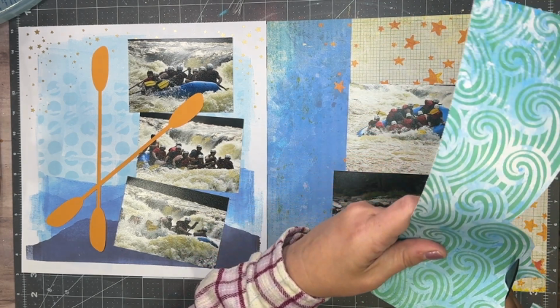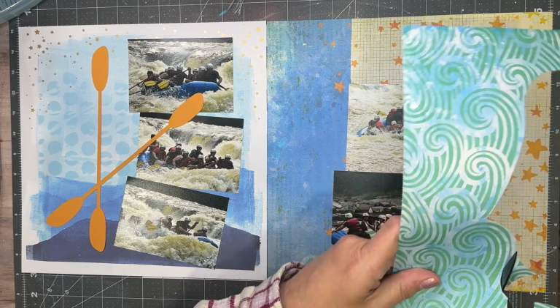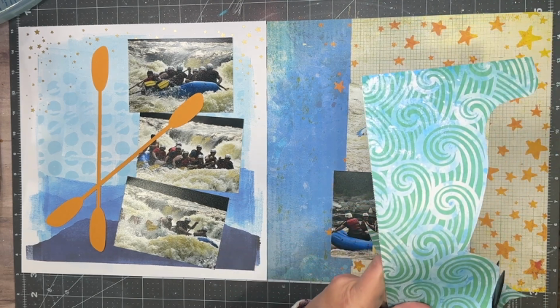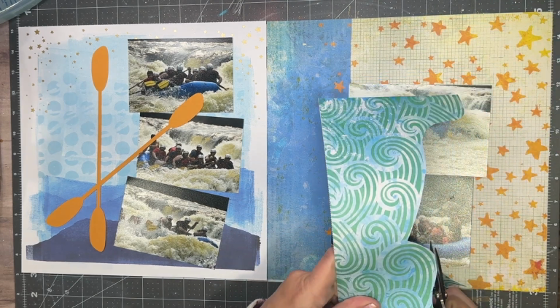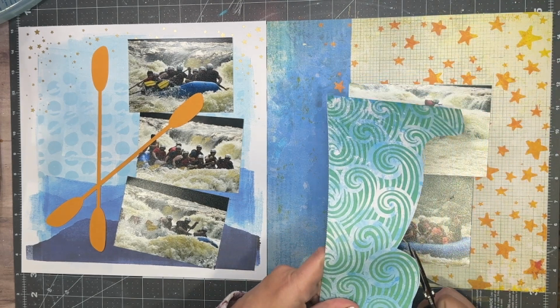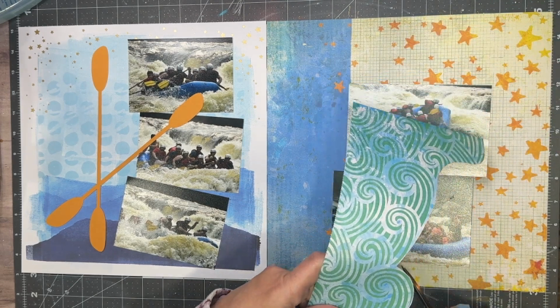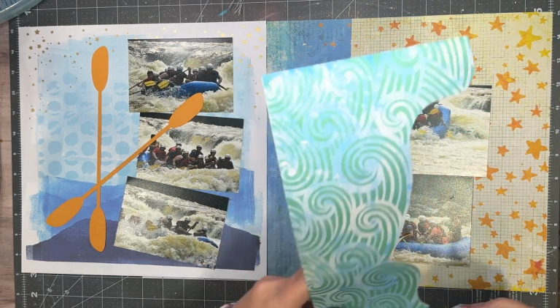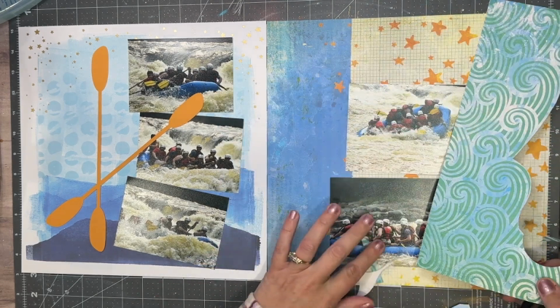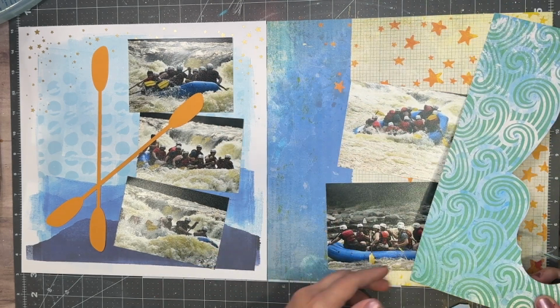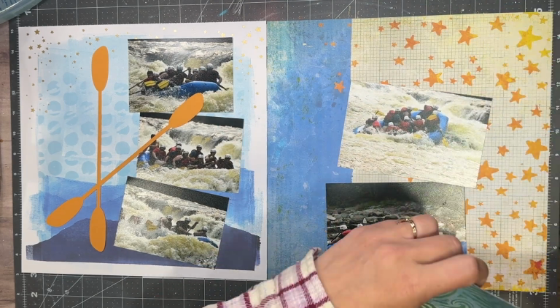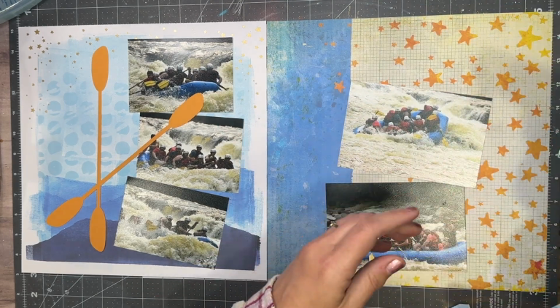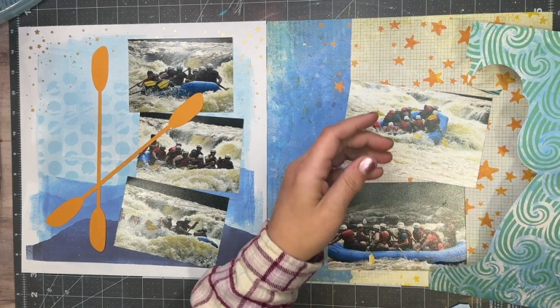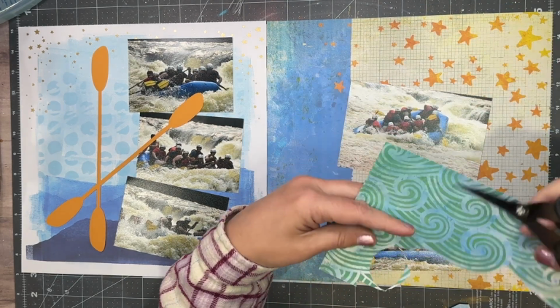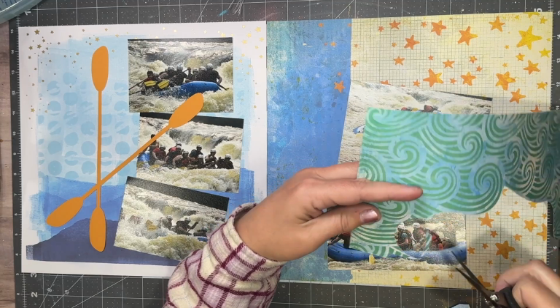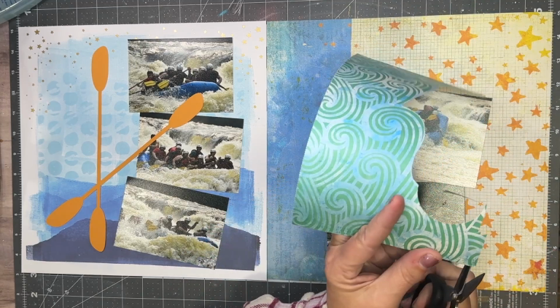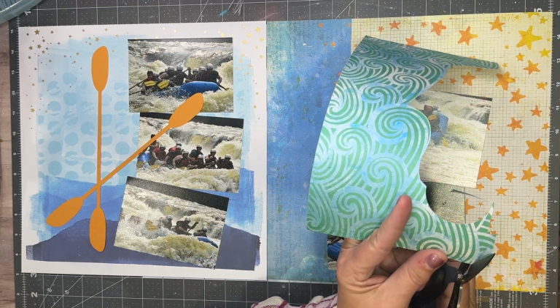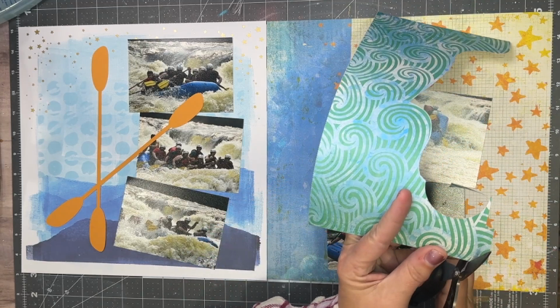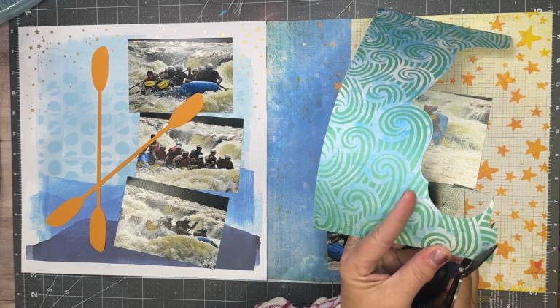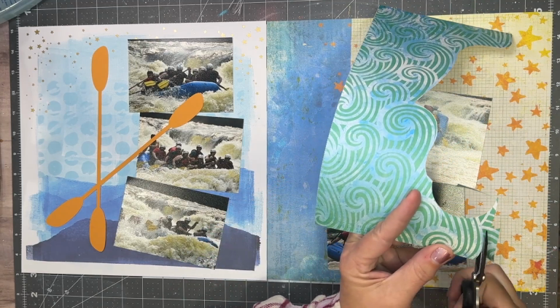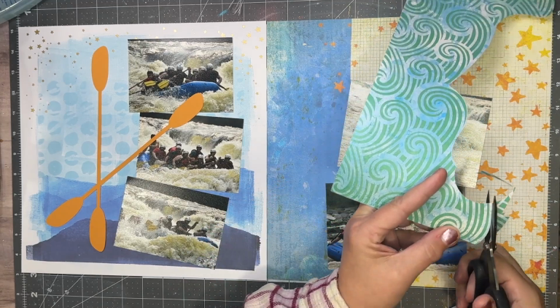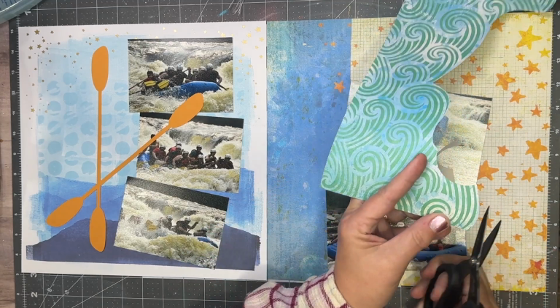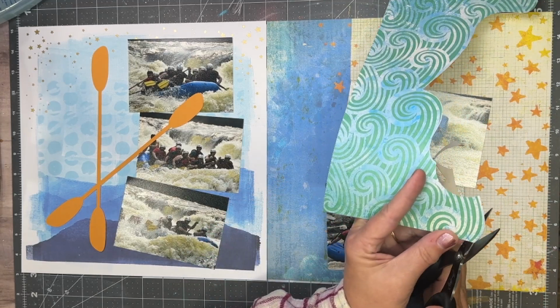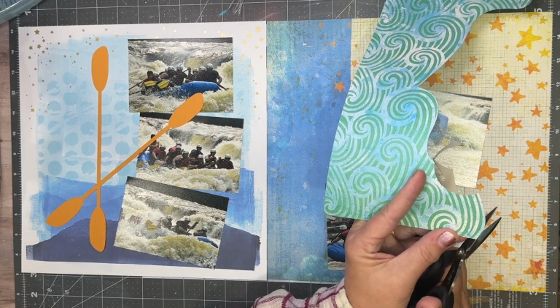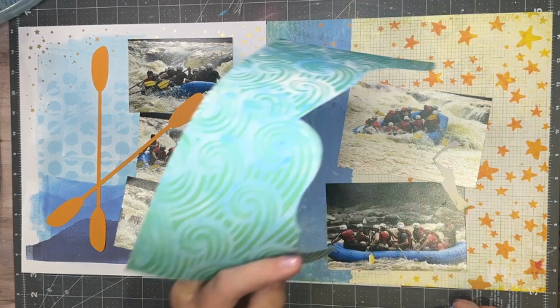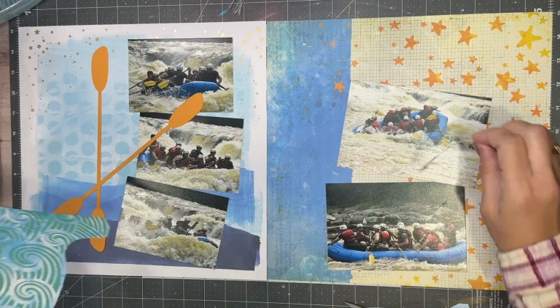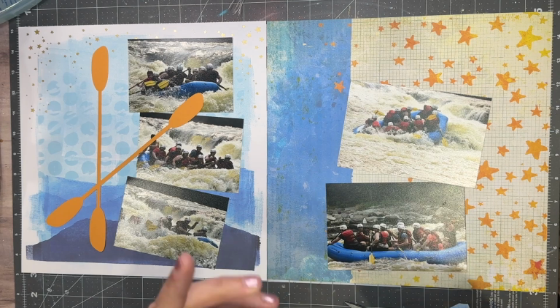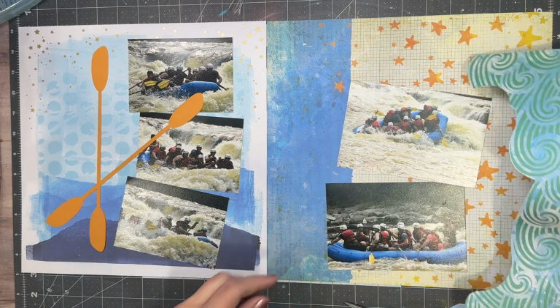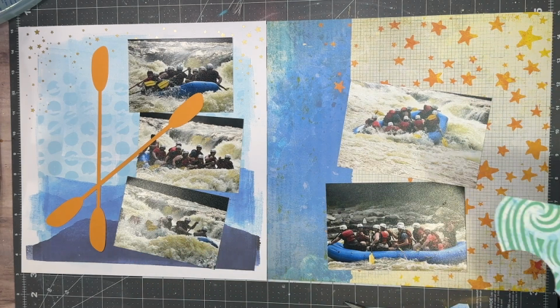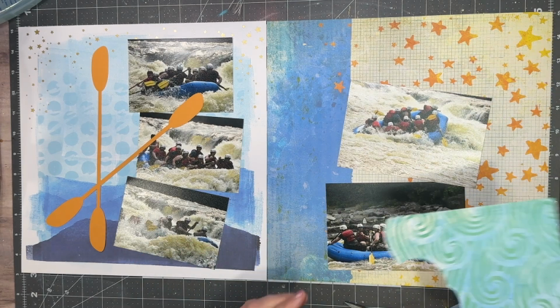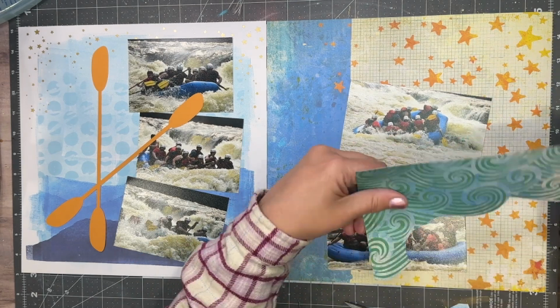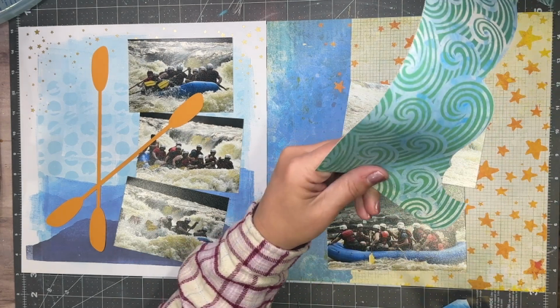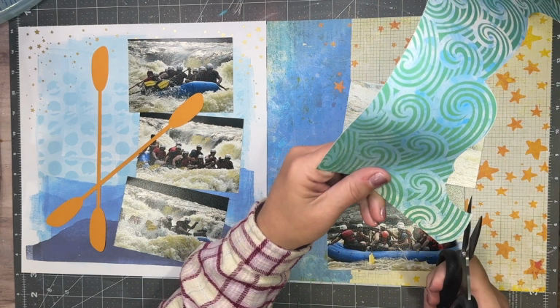I'm just going to trim it up a little bit to make it look like the flowers that Rebecca has on her layout. I just love it when something like this comes all together.